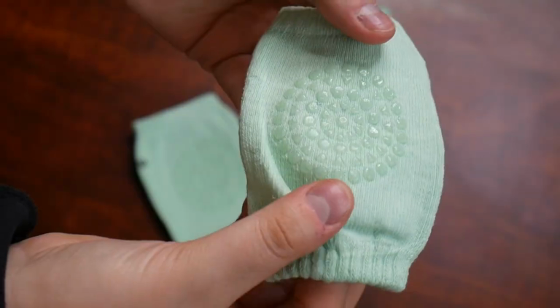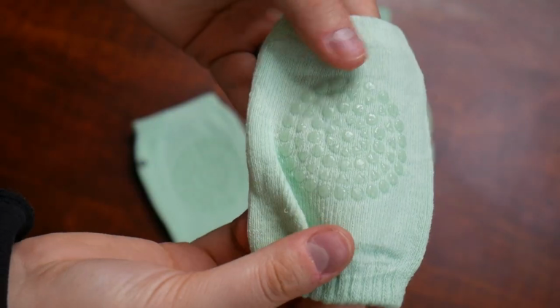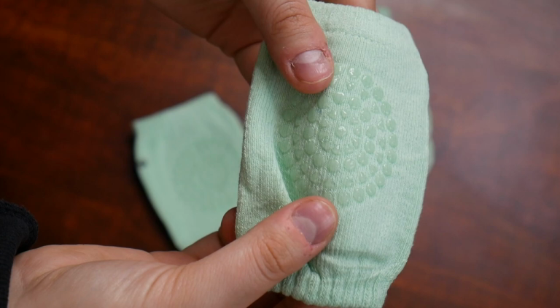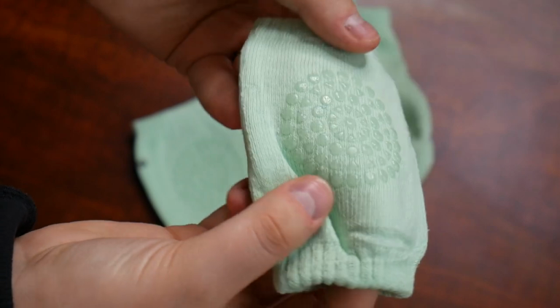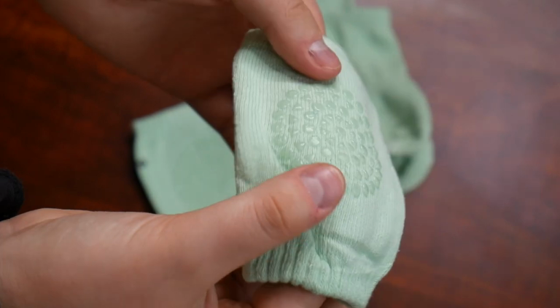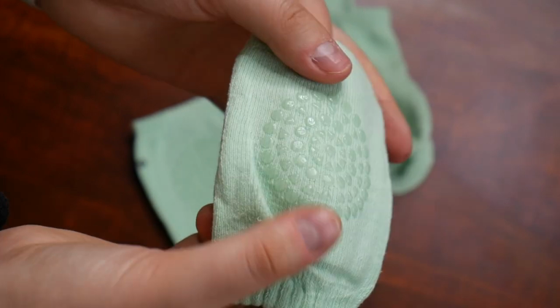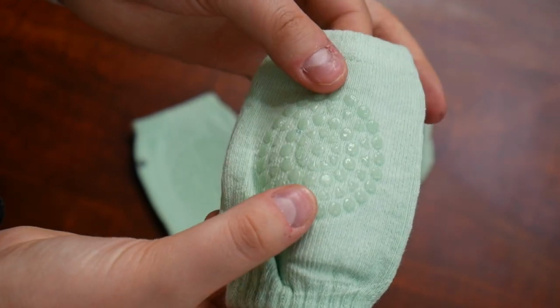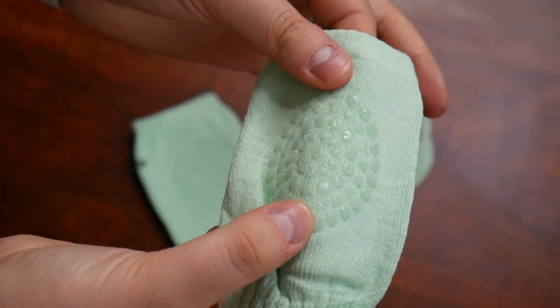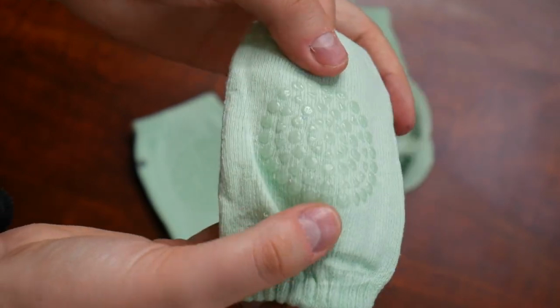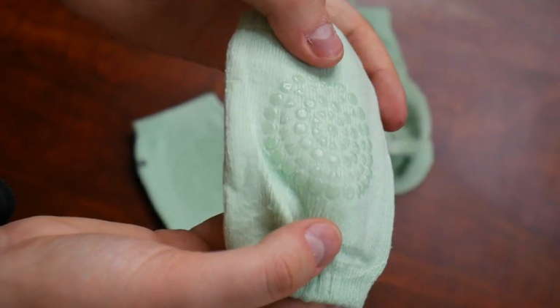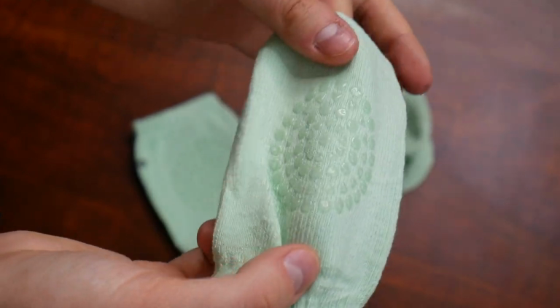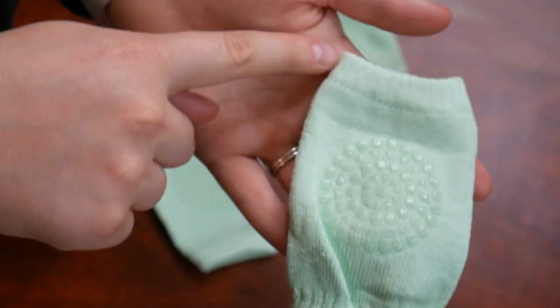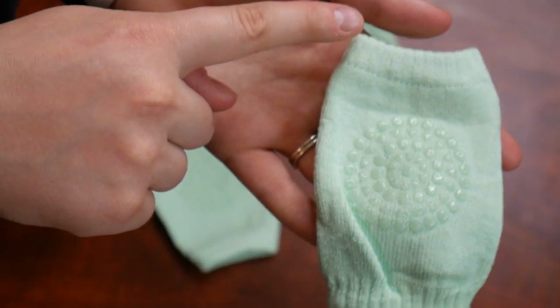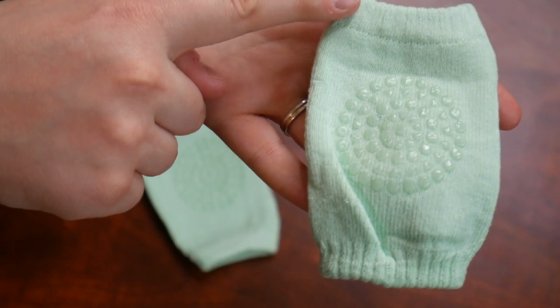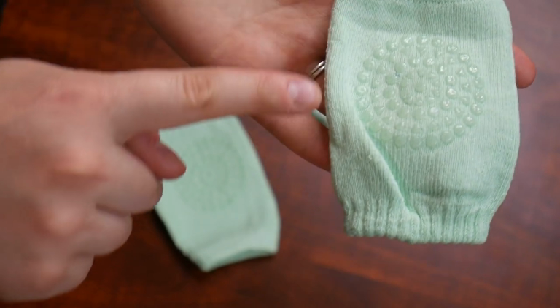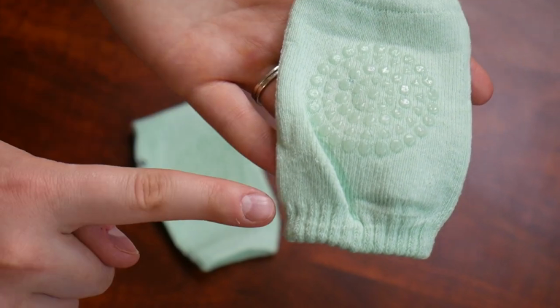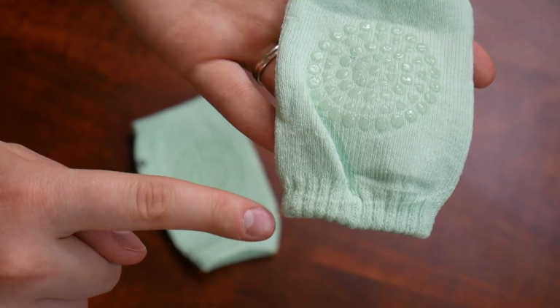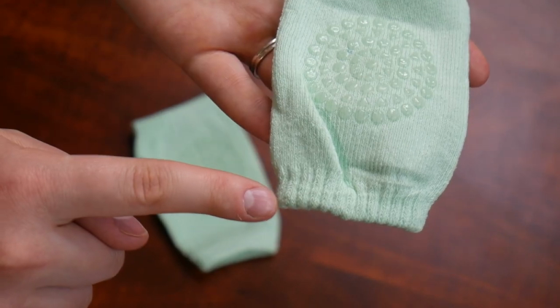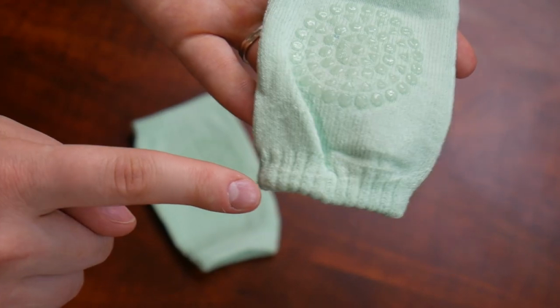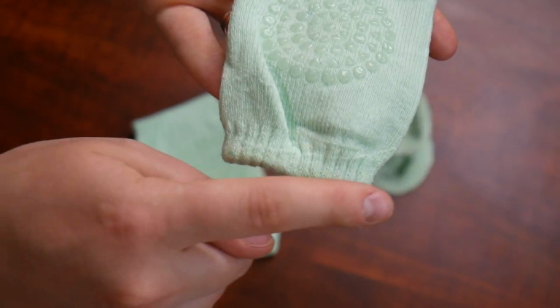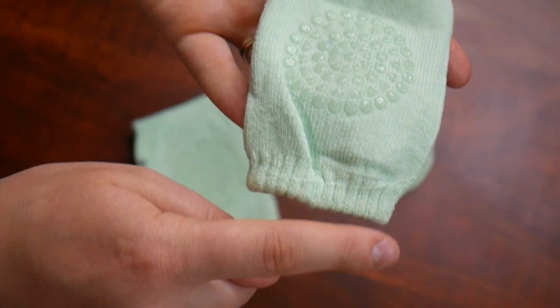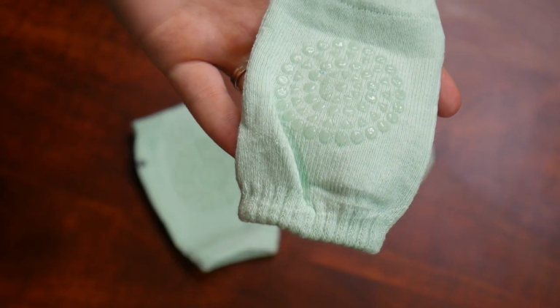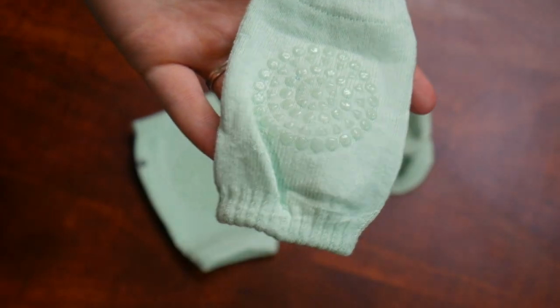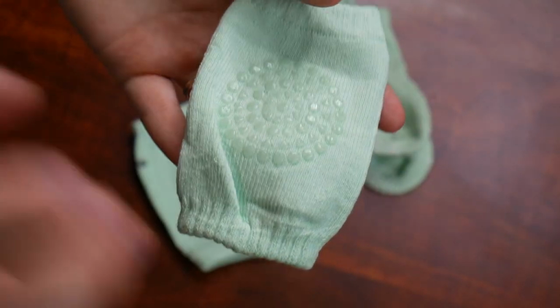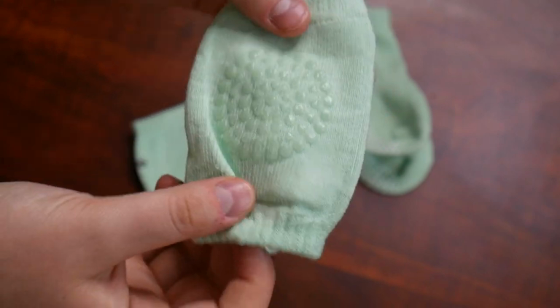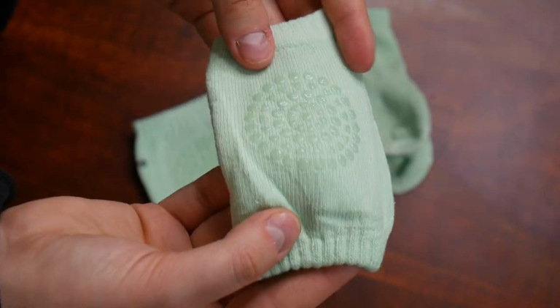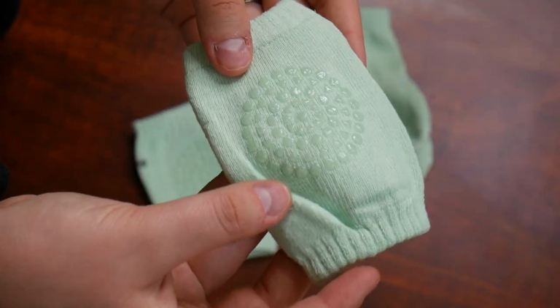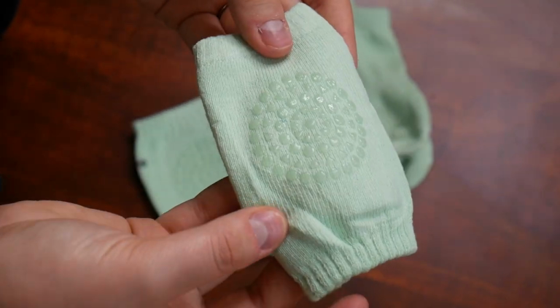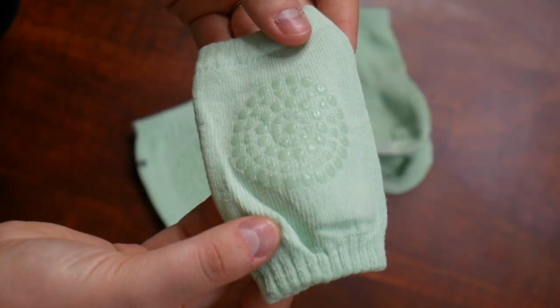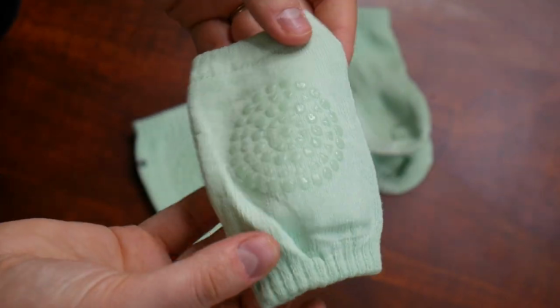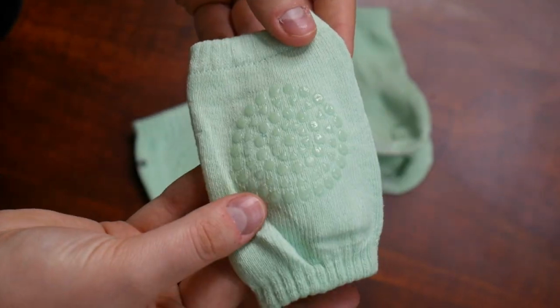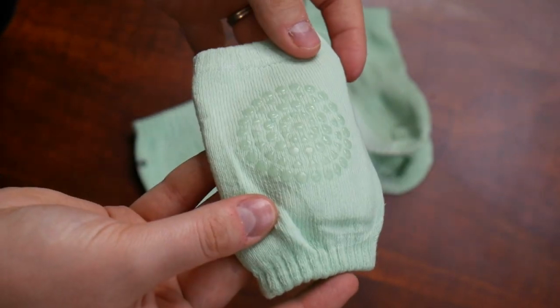And then just a close-up of the knee pad. Again you can see those glue dots creating an anti-slip barrier. These are approximately twelve point five centimeters and eight centimeters wide before stretching them out. These are definitely gonna fit a wide range of baby's legs.